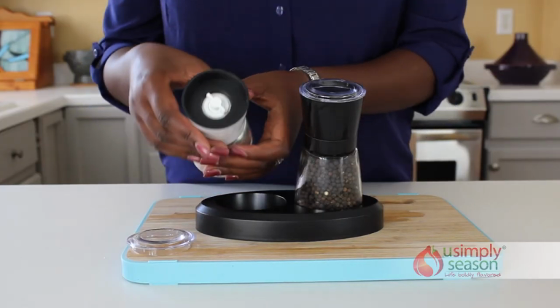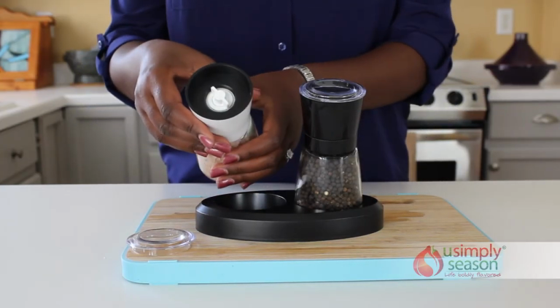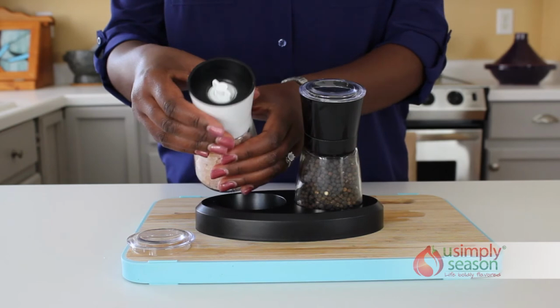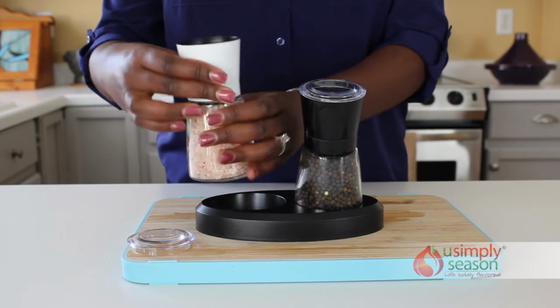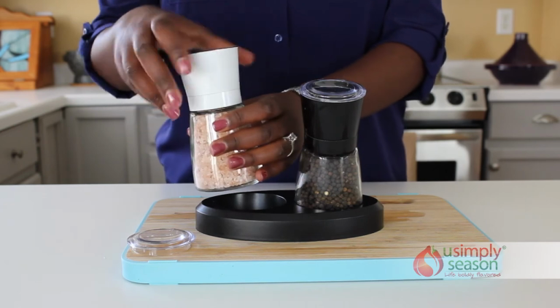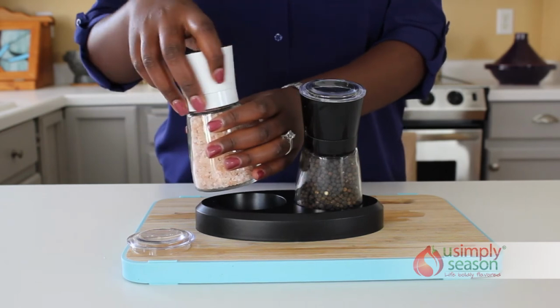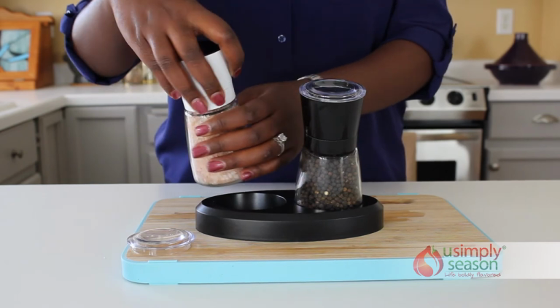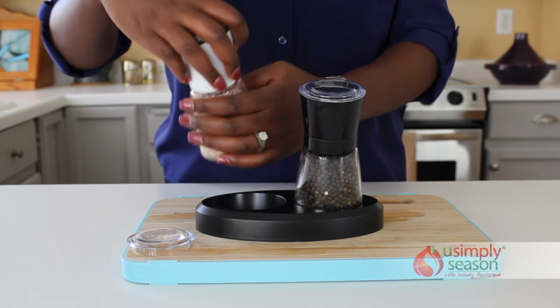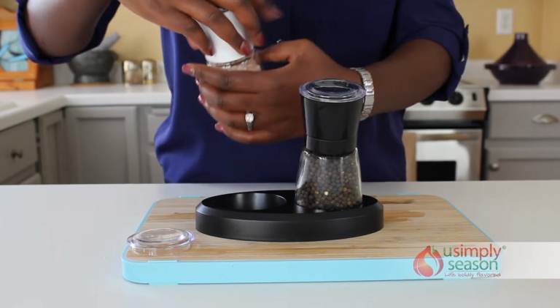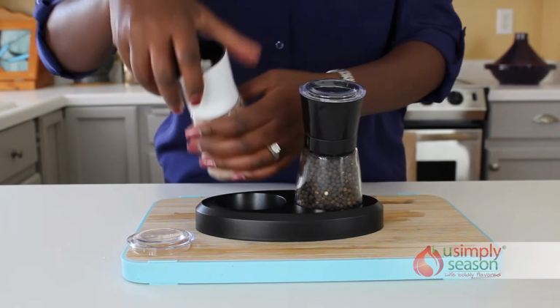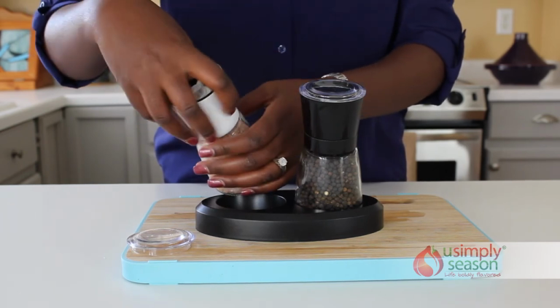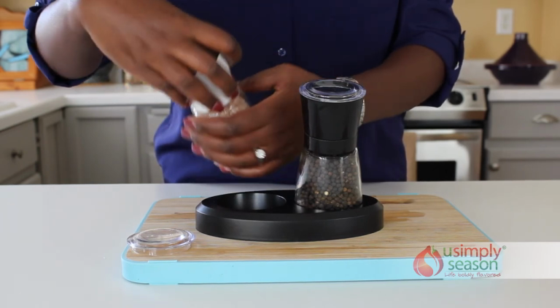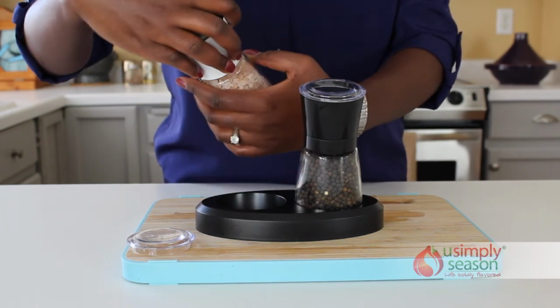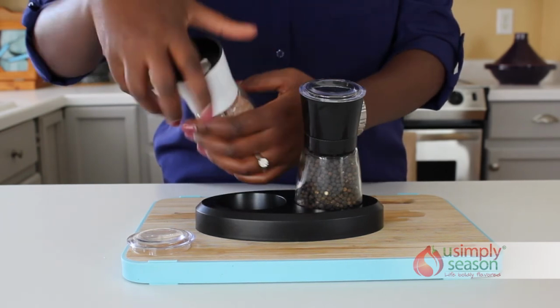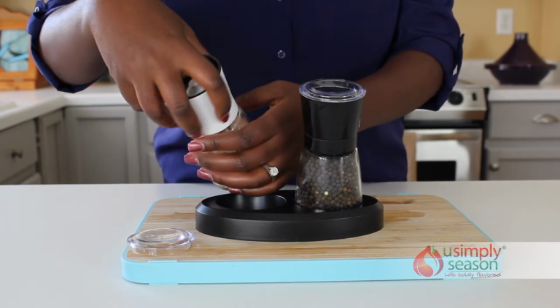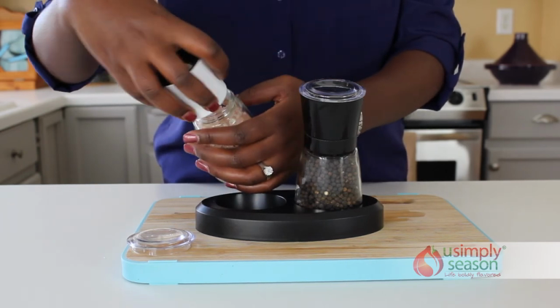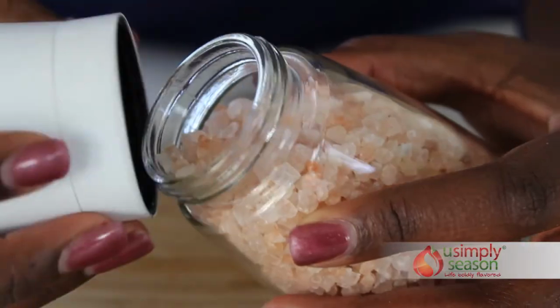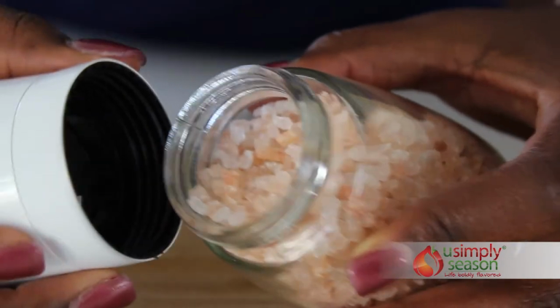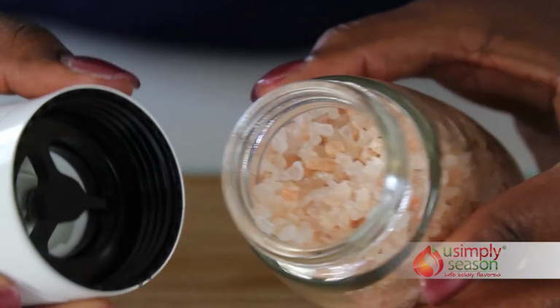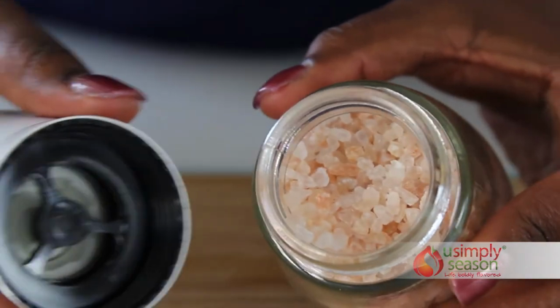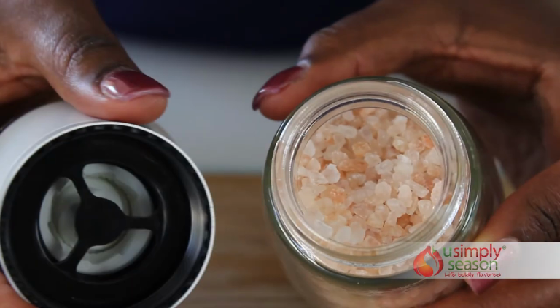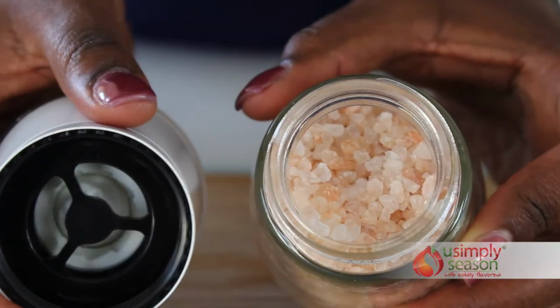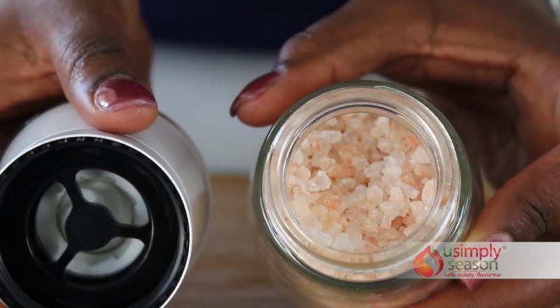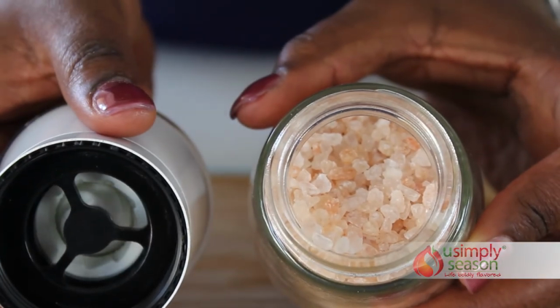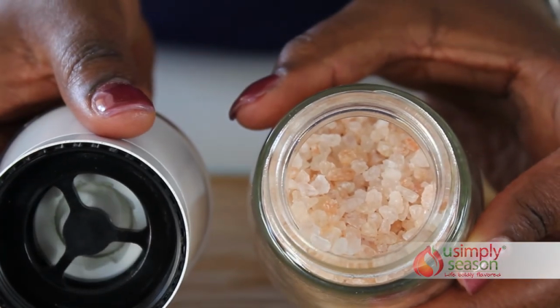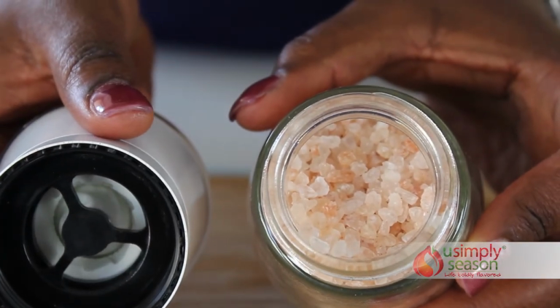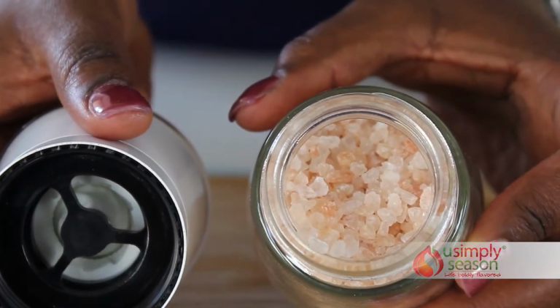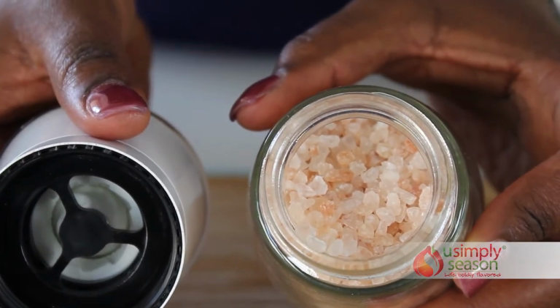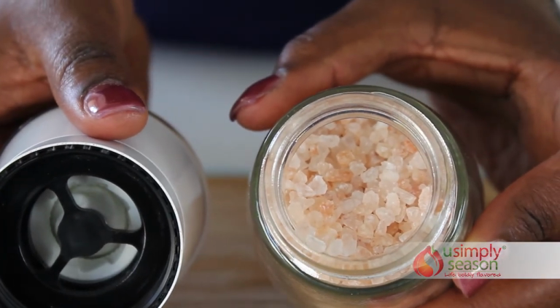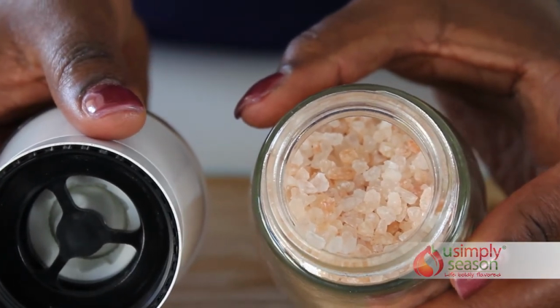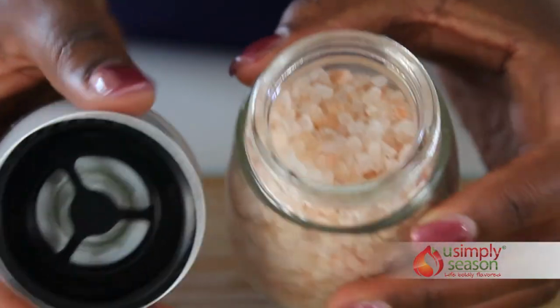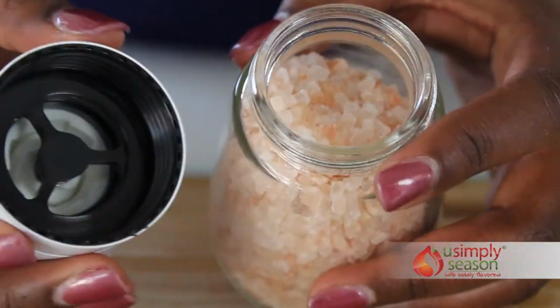The clear fillable glass bottle shows you when it is time to refill, and the large opening at the top allows you to quickly pour in salt, peppercorns, or your own favorite custom blend seasoning without a funnel.